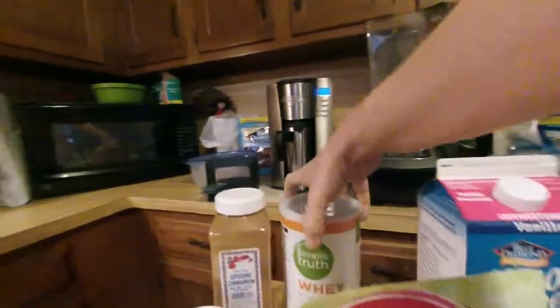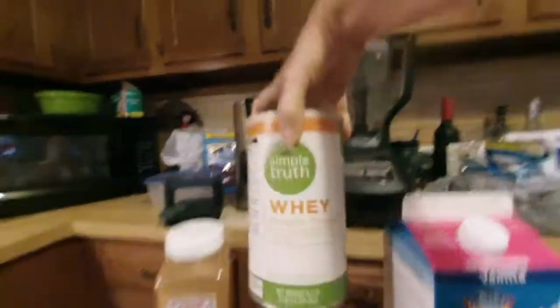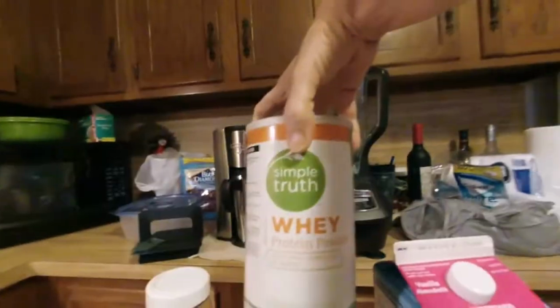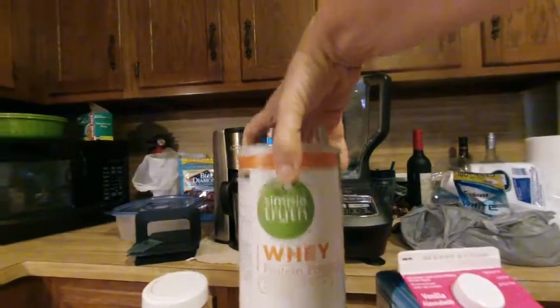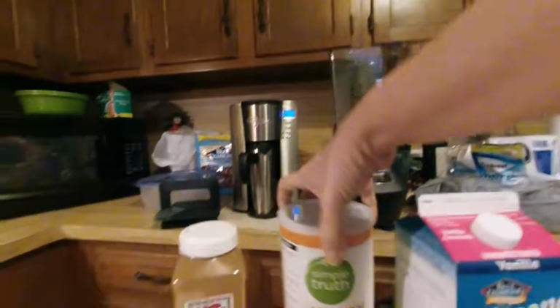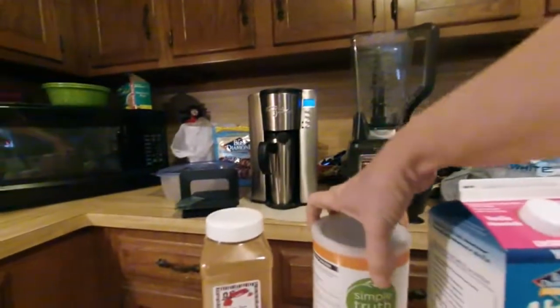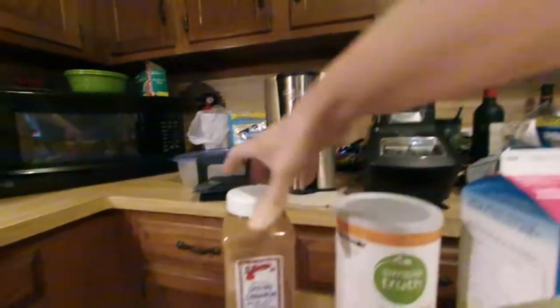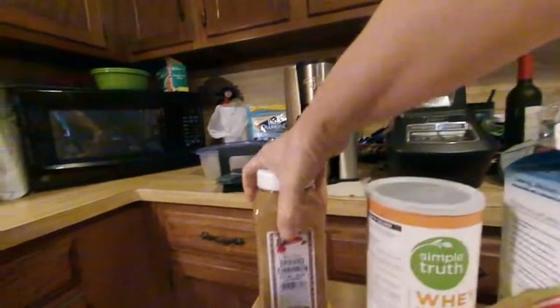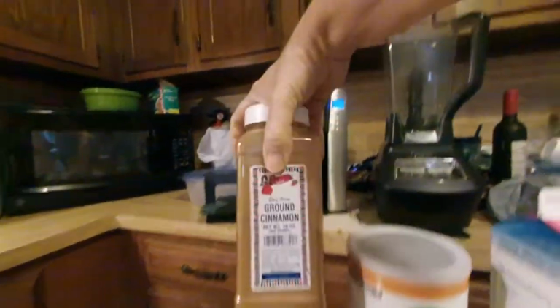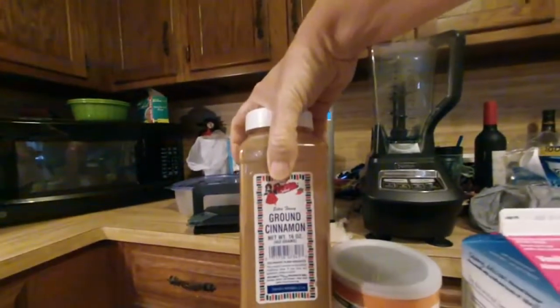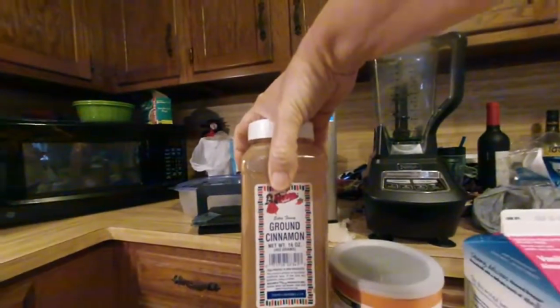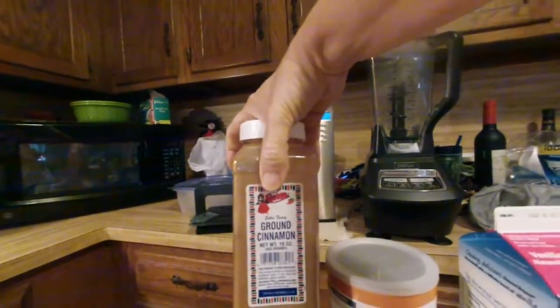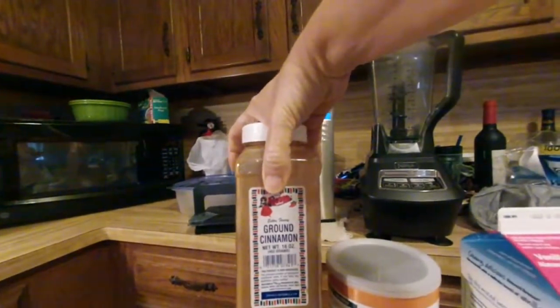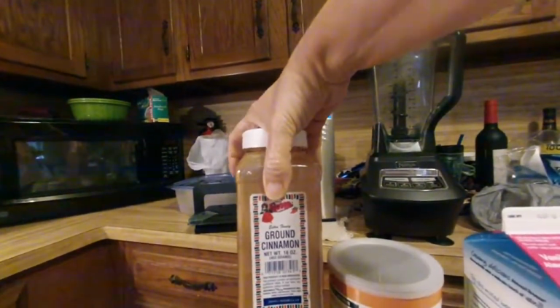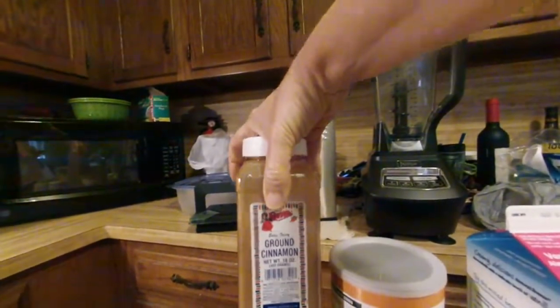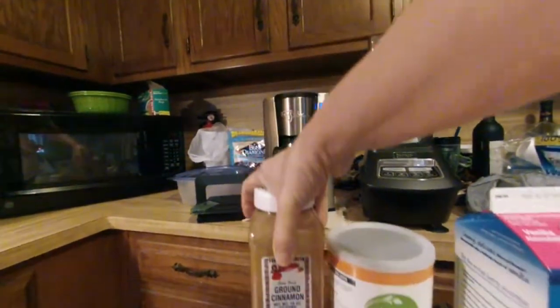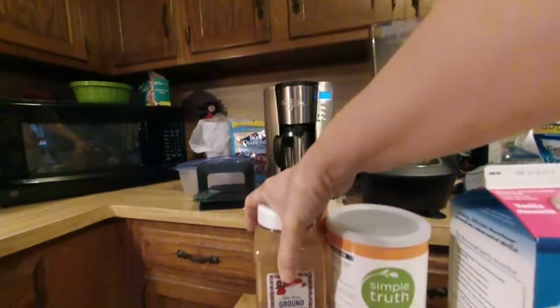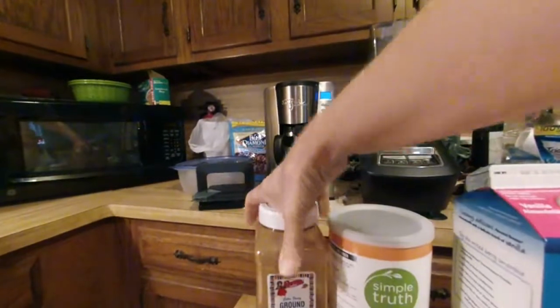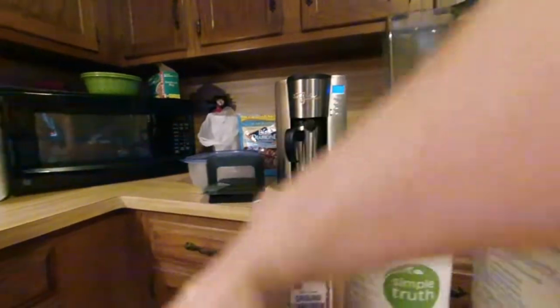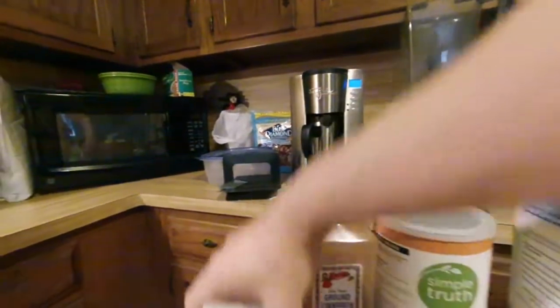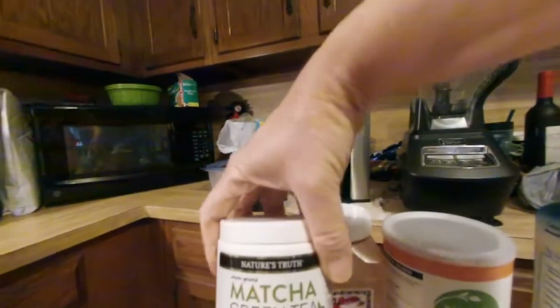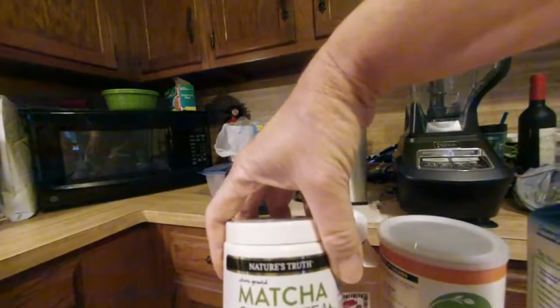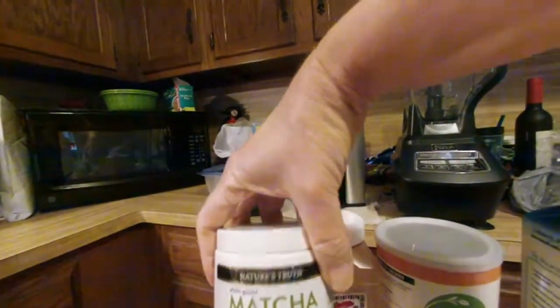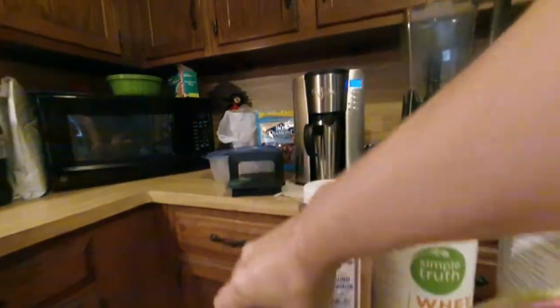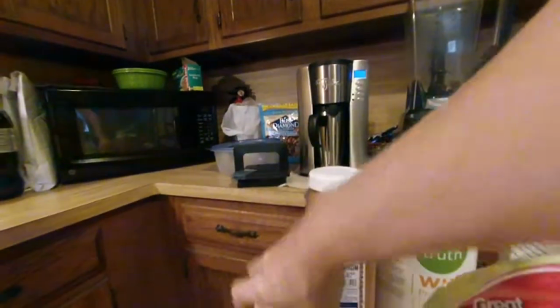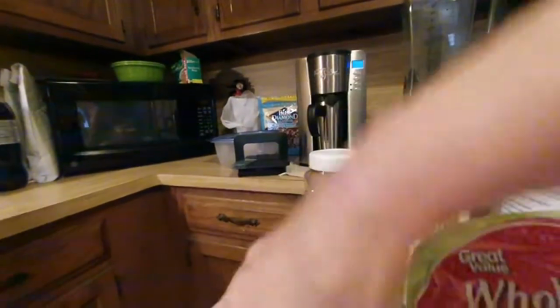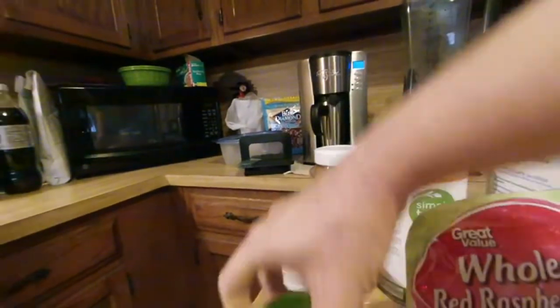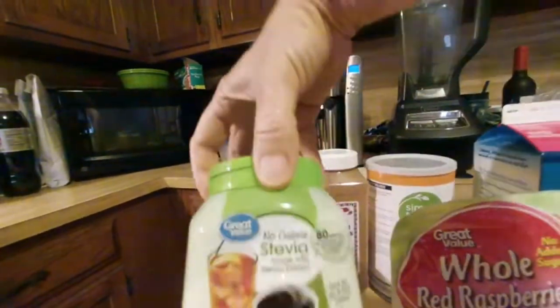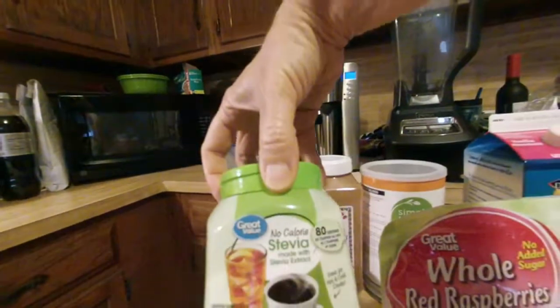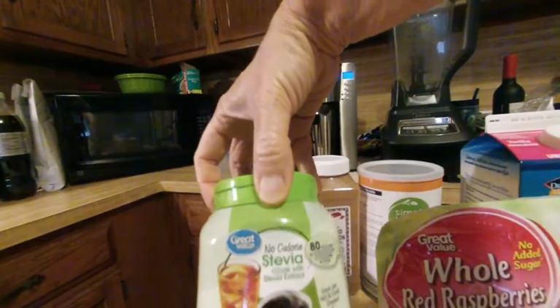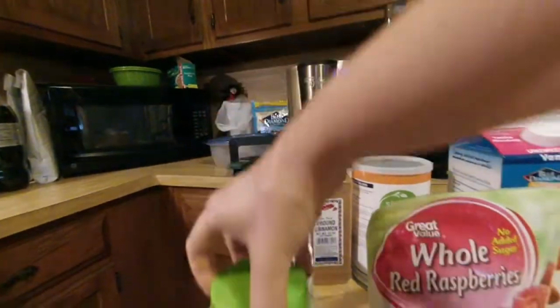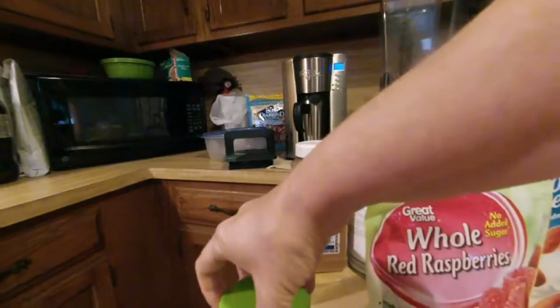A scoop of protein powder, a half teaspoon of ground cinnamon, a teaspoon of matcha green tea, and a teaspoon of stevia.